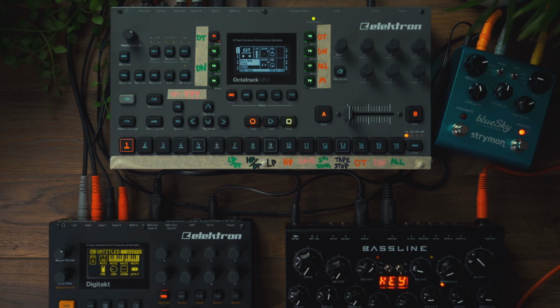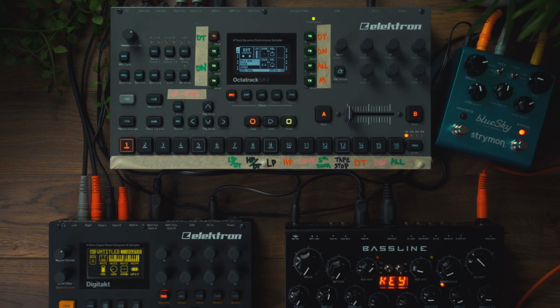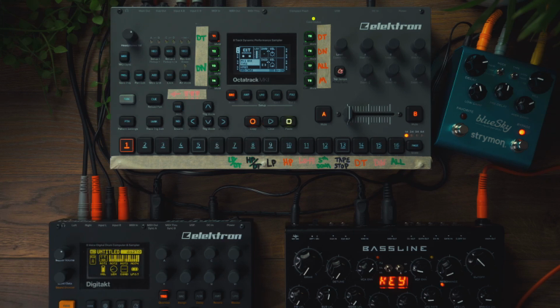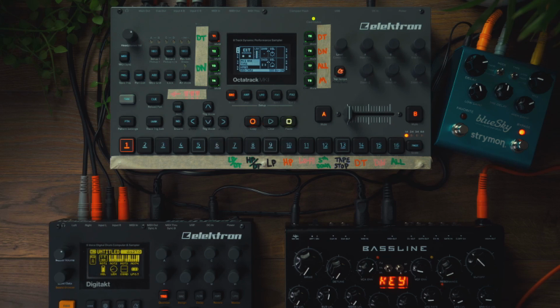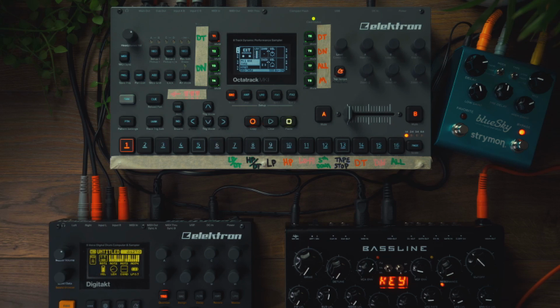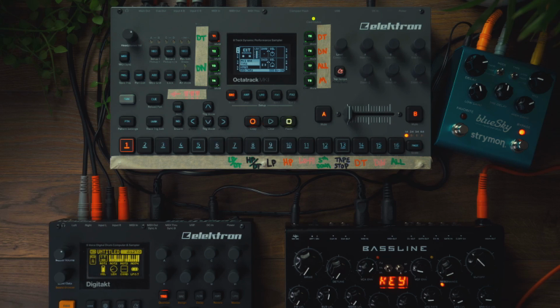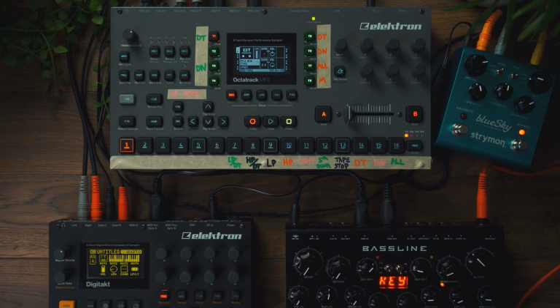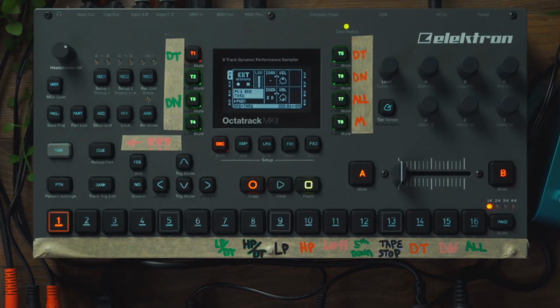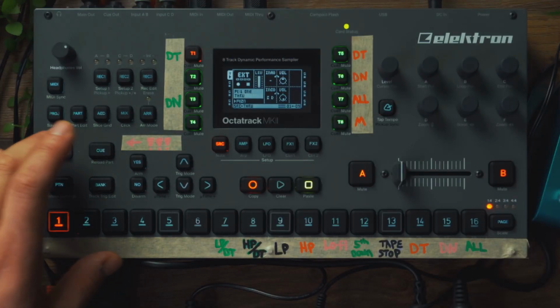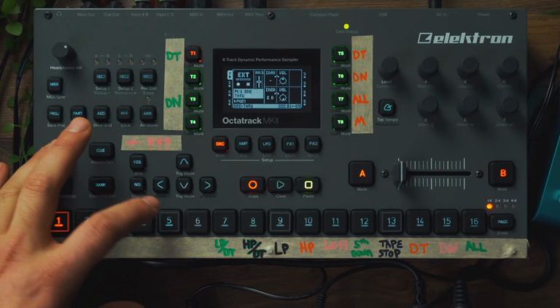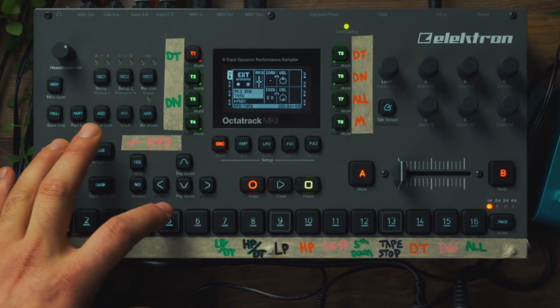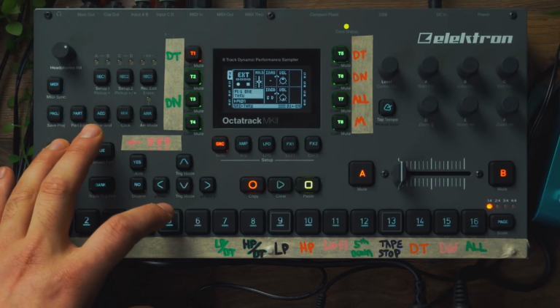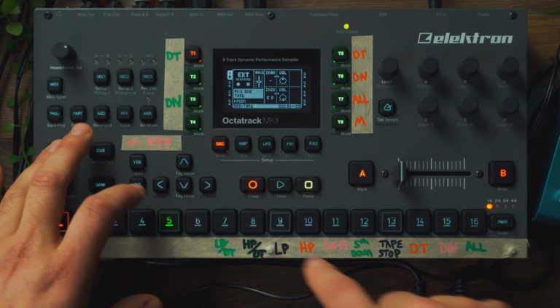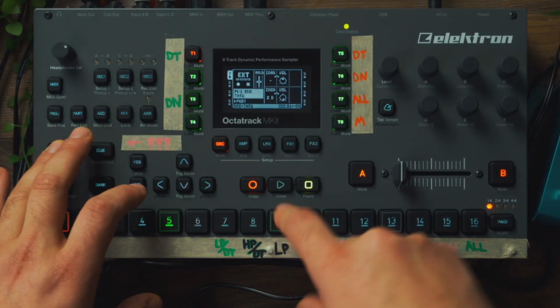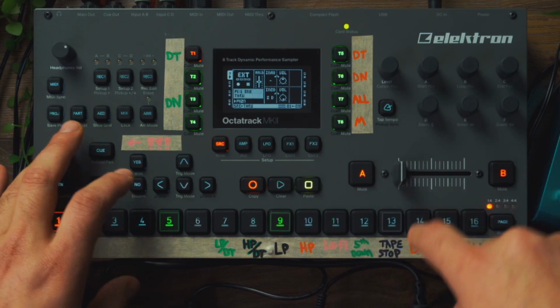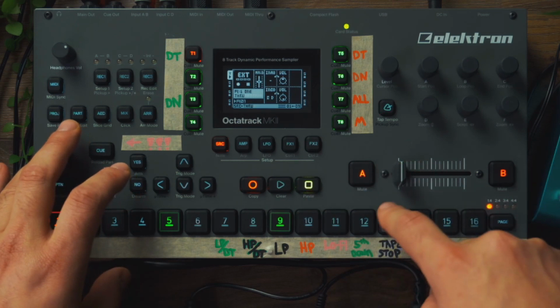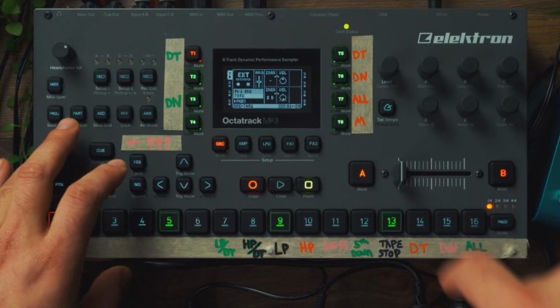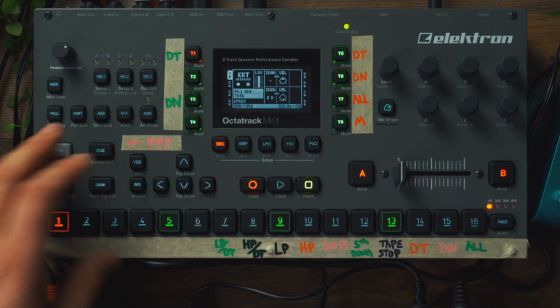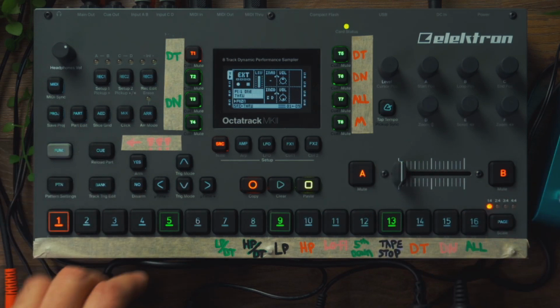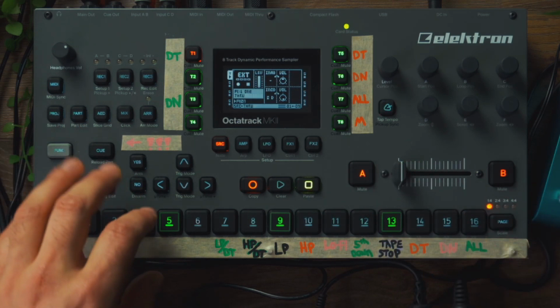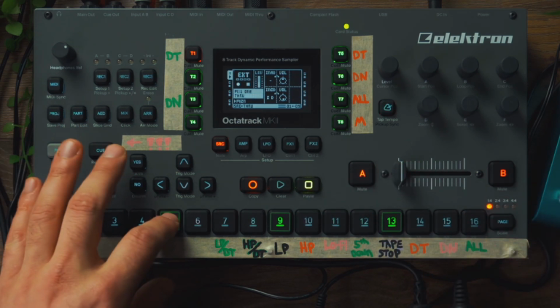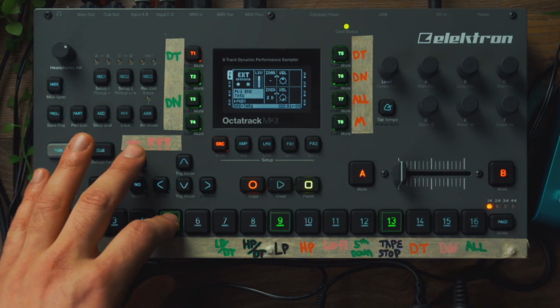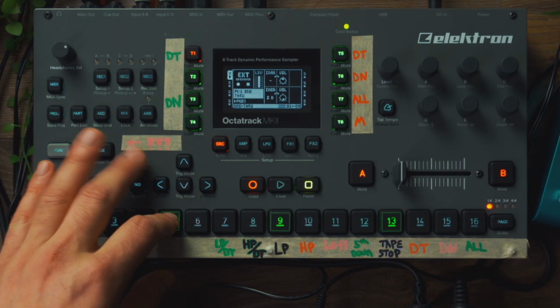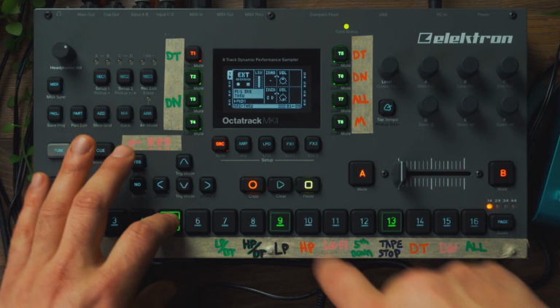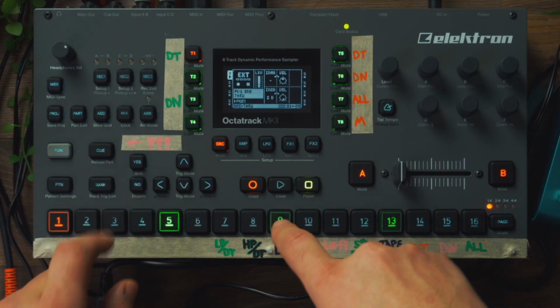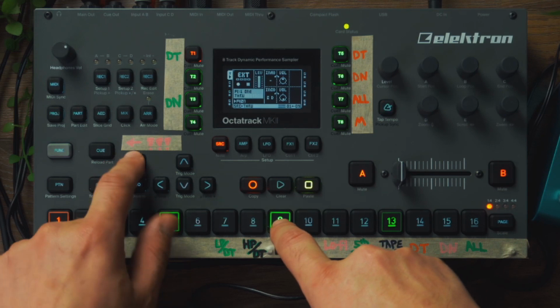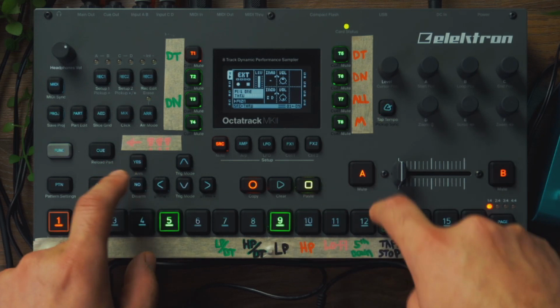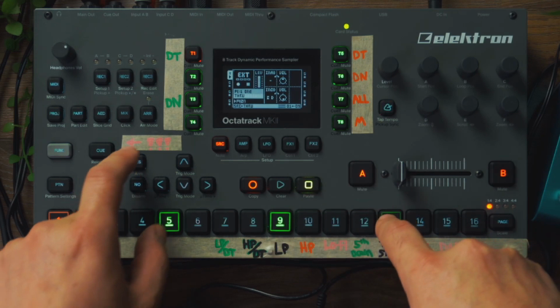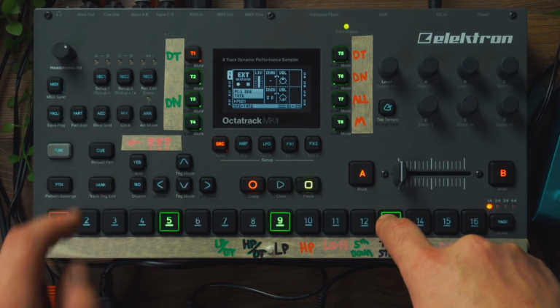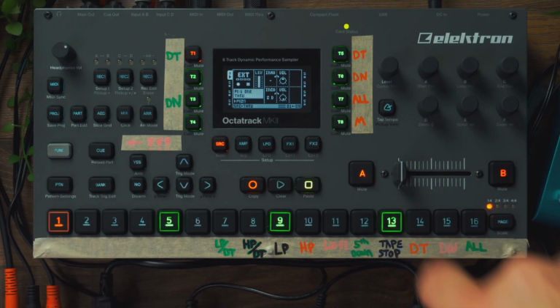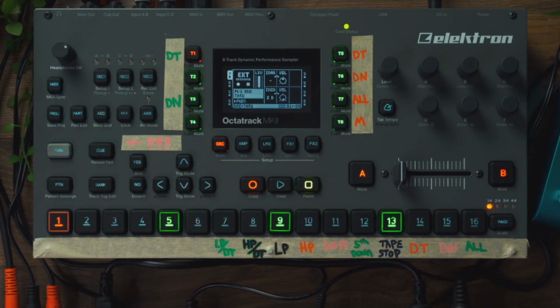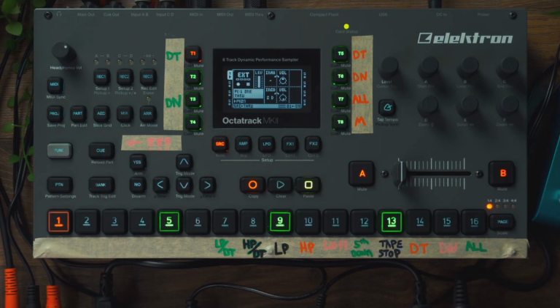Next, we're going to place down some trigless trigs. Hold Function, press 5, 9, and 13. Then hold those trigs and press Yes. This will turn them into trigless trigs.